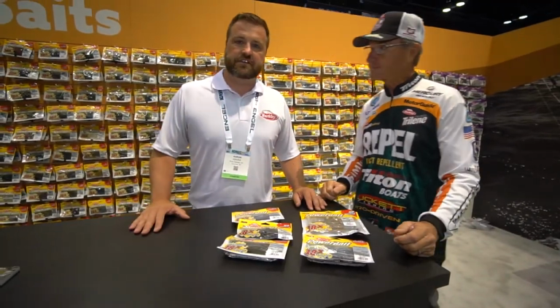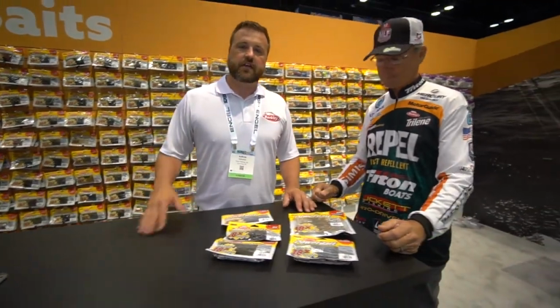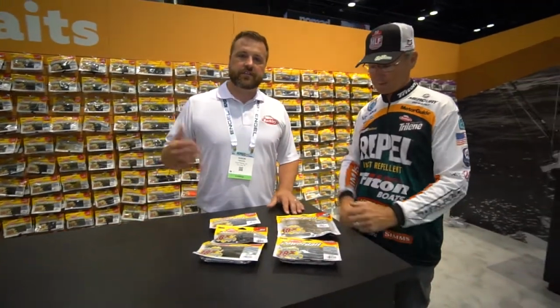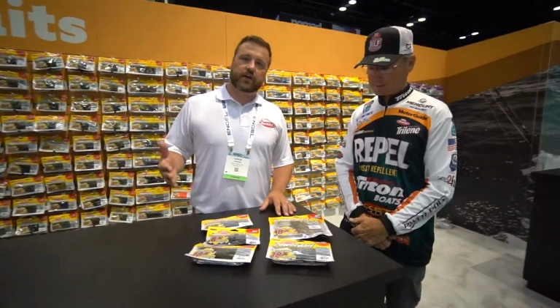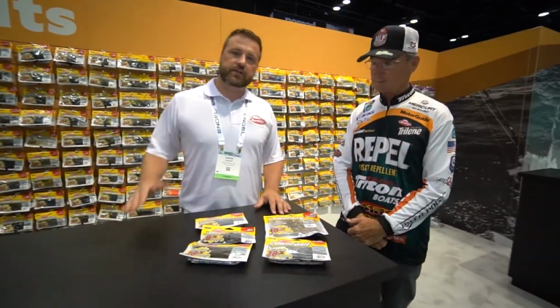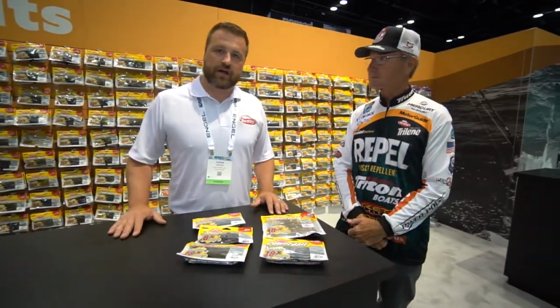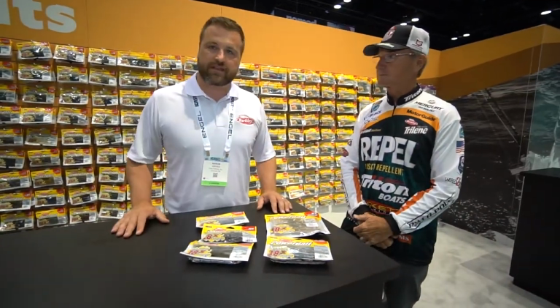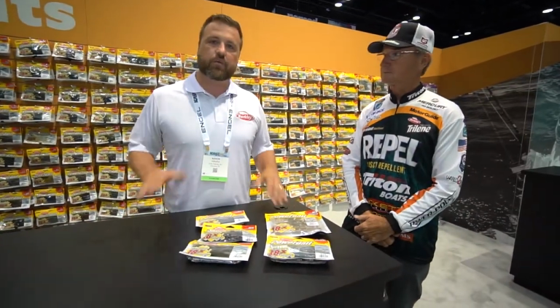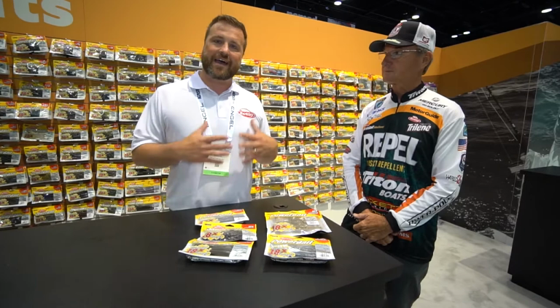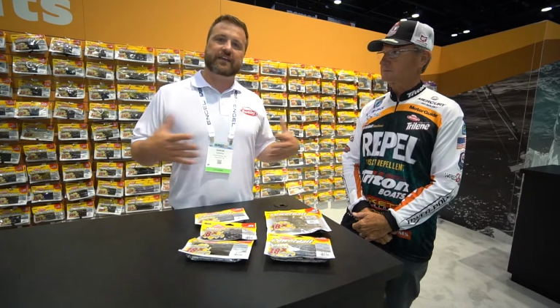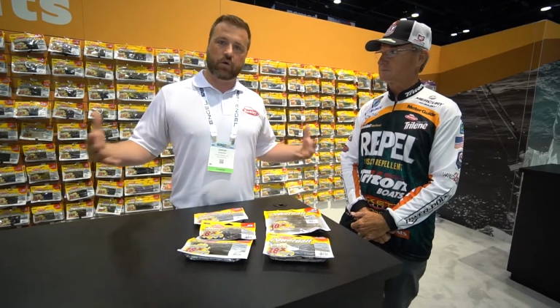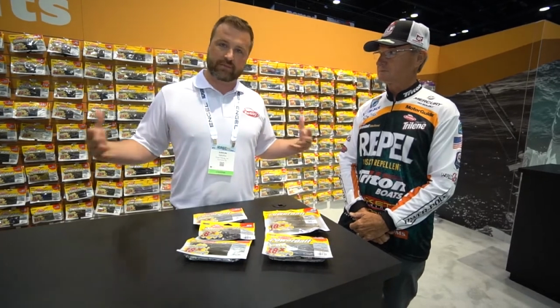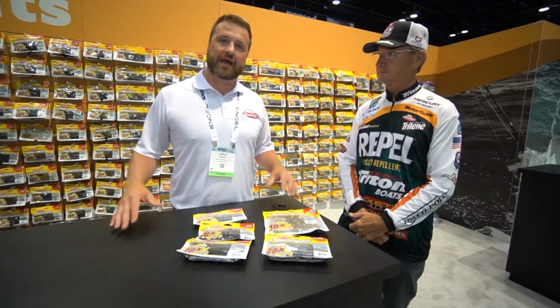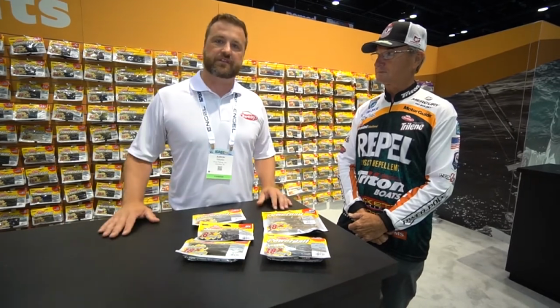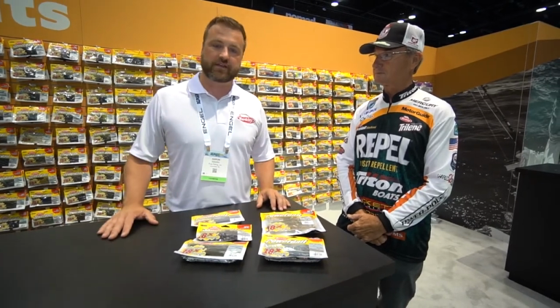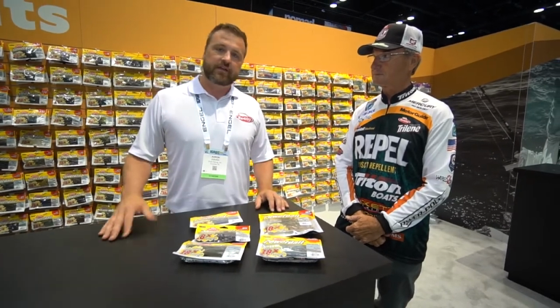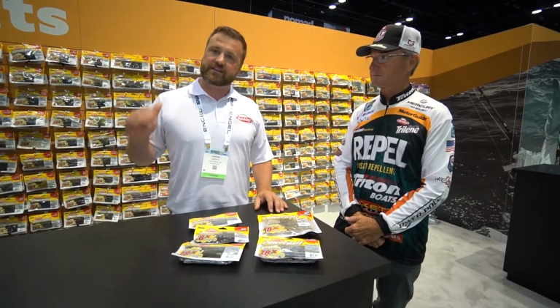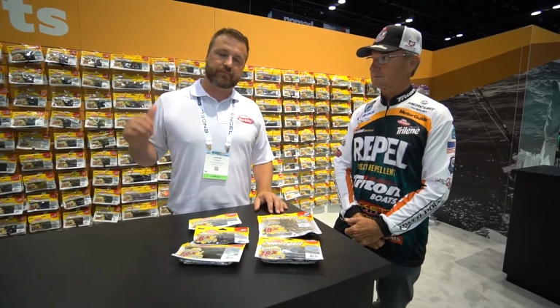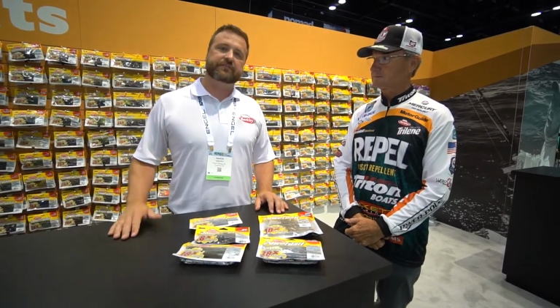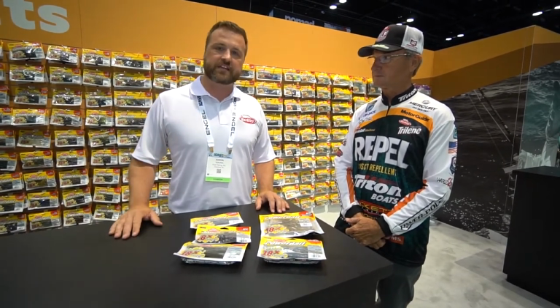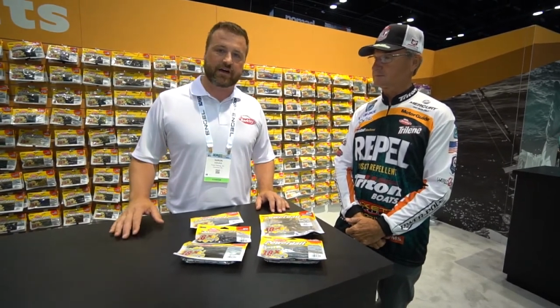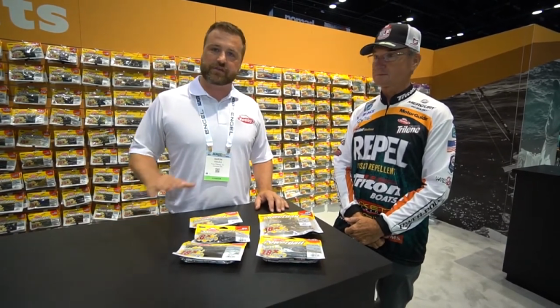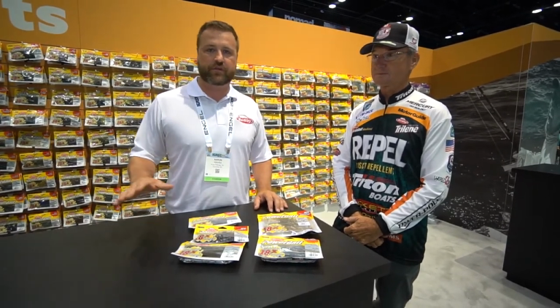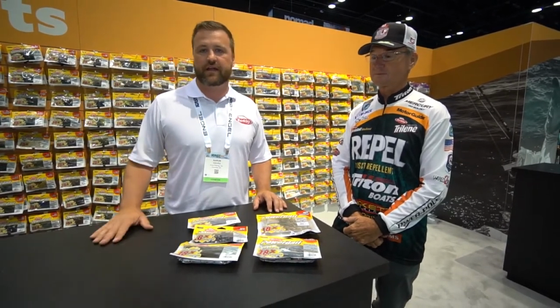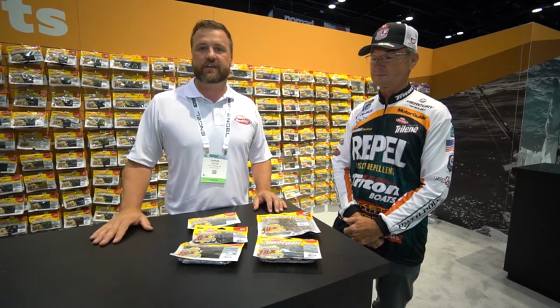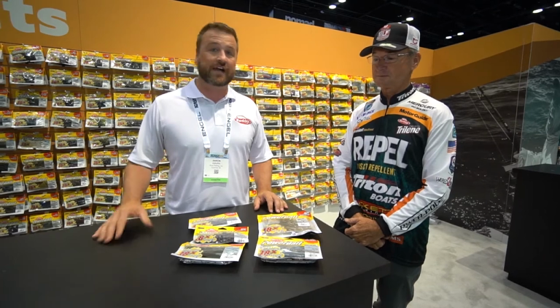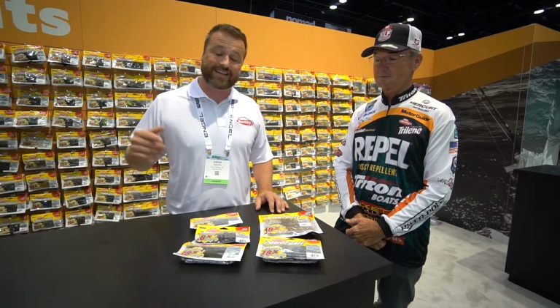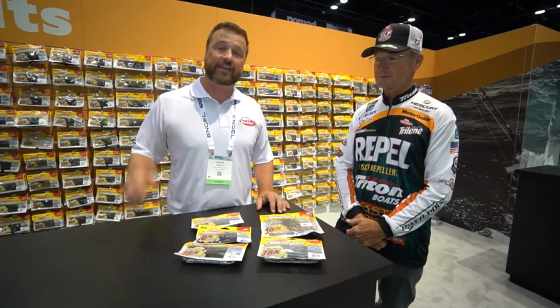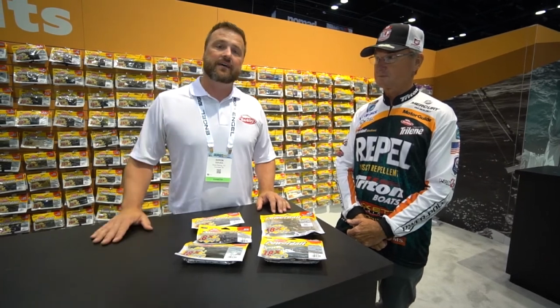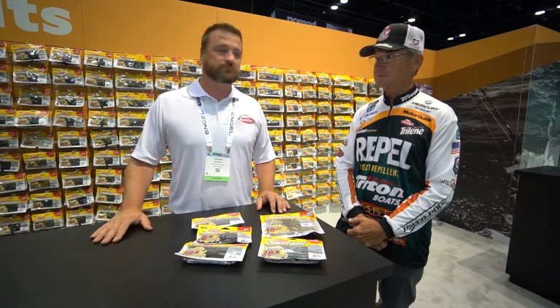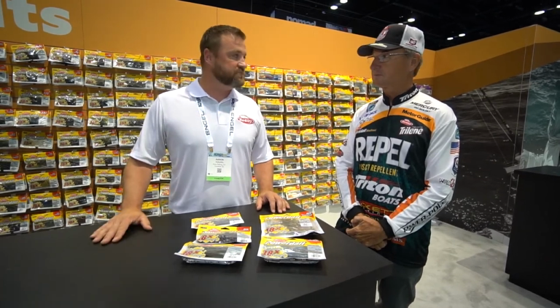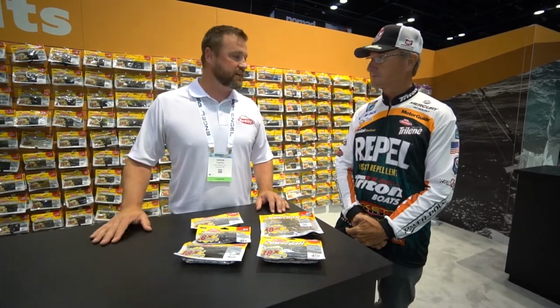It's just the thing to know with Berkley Powerbait — we have it all when it comes to bass fishing. Check us out at berkeleyfishing.com. You can pre-order everything online today.